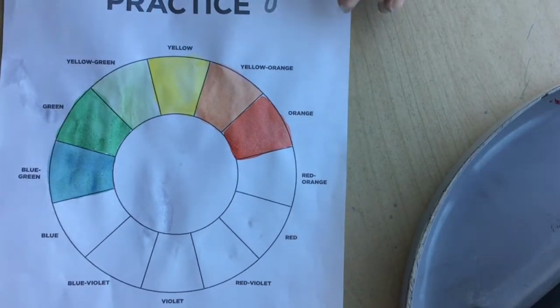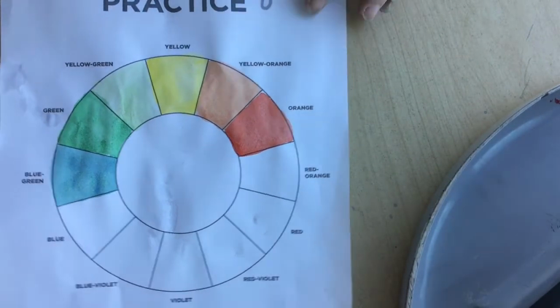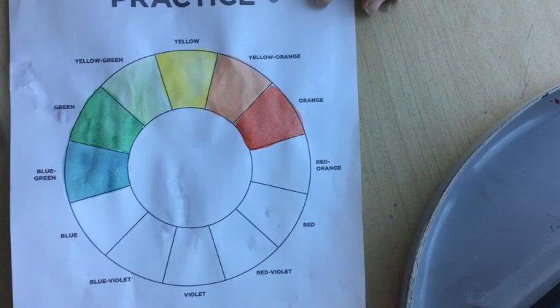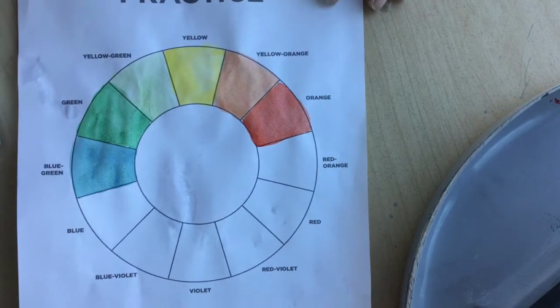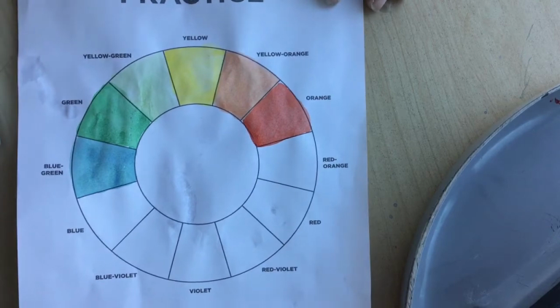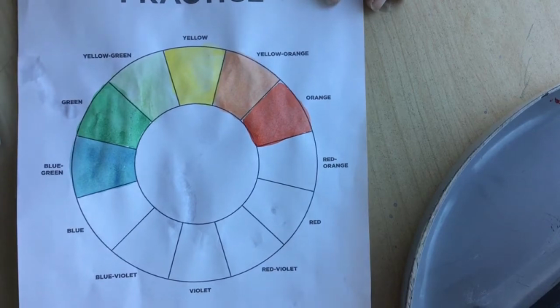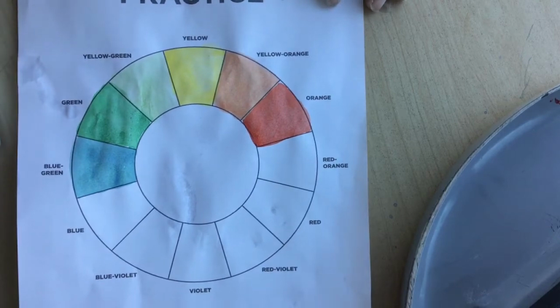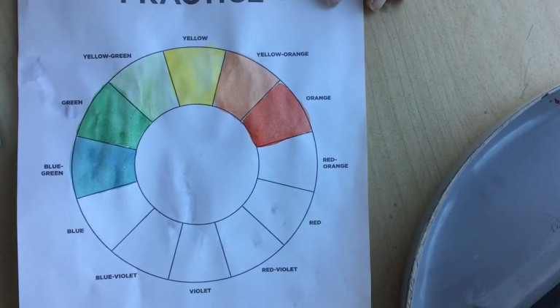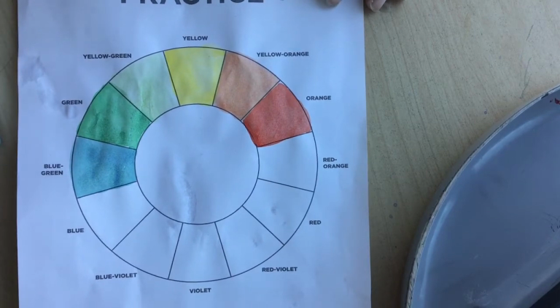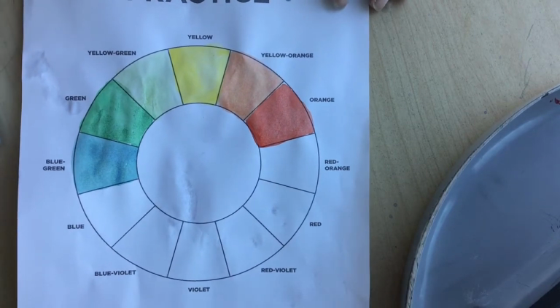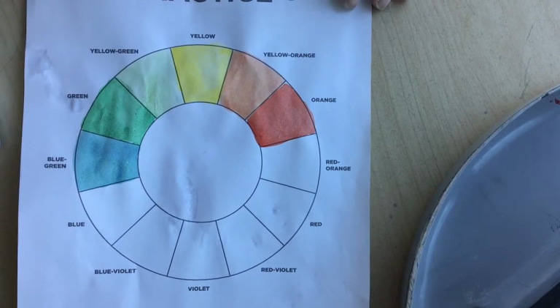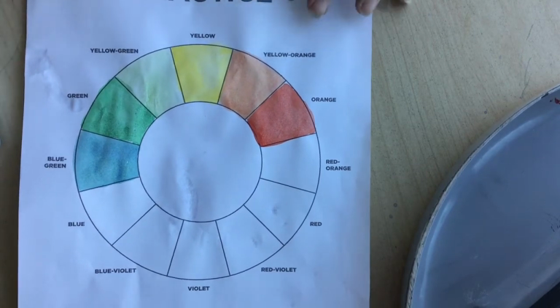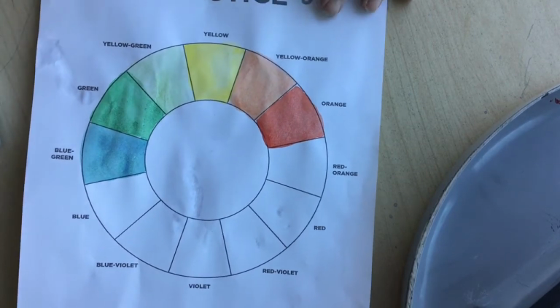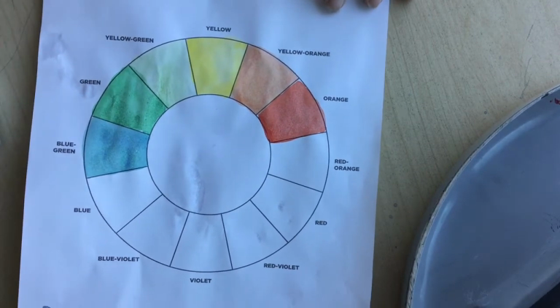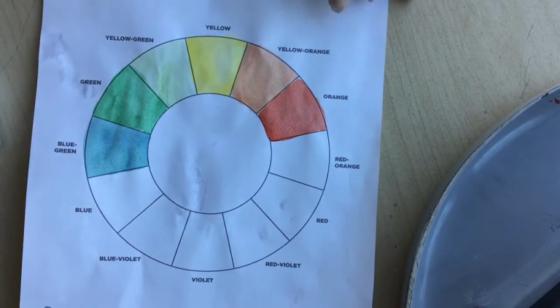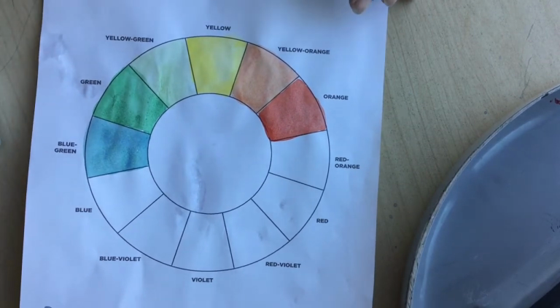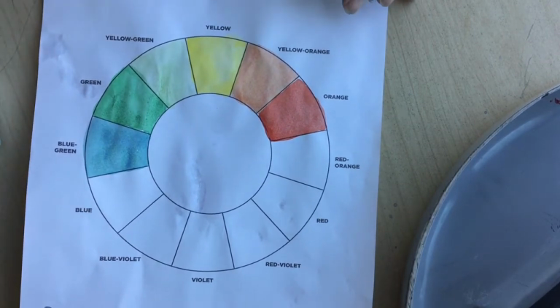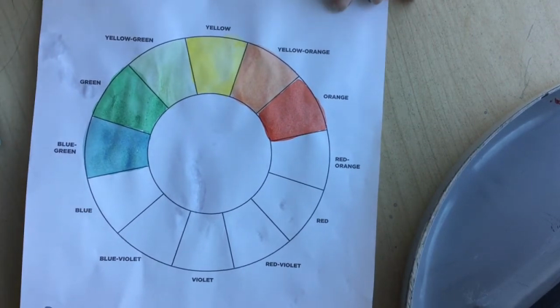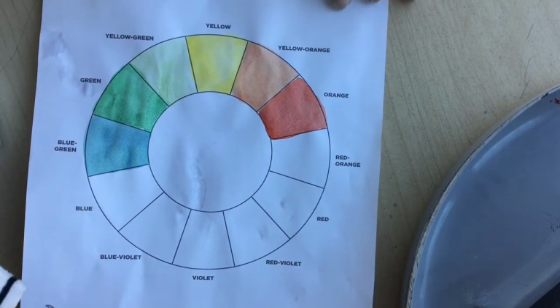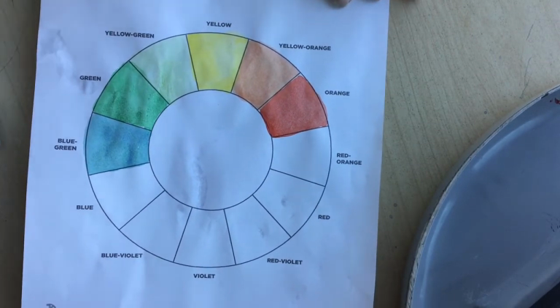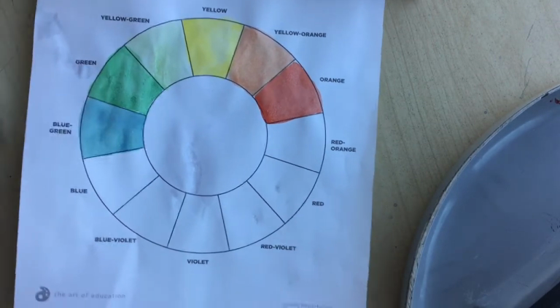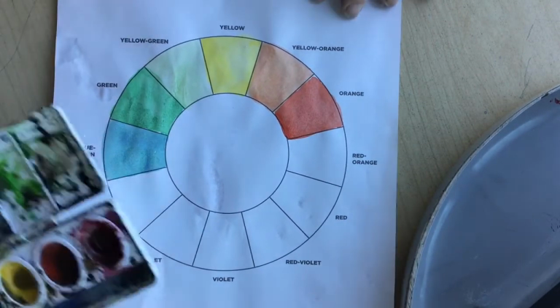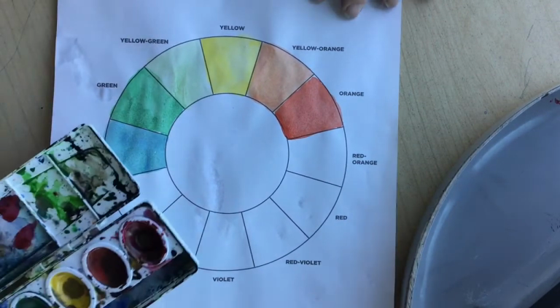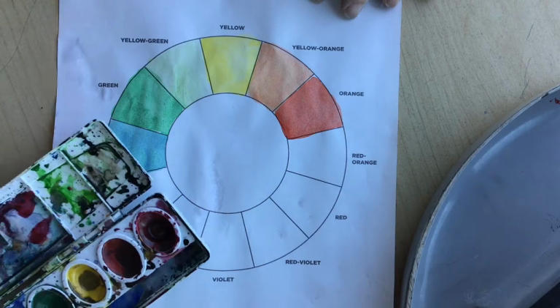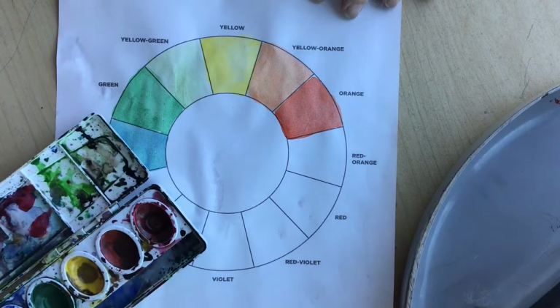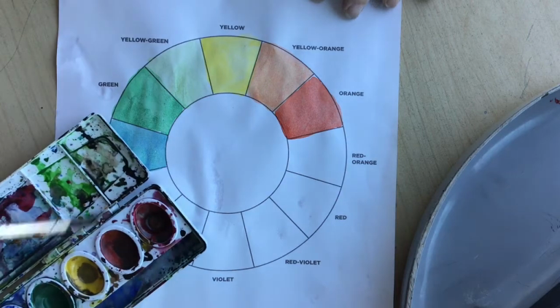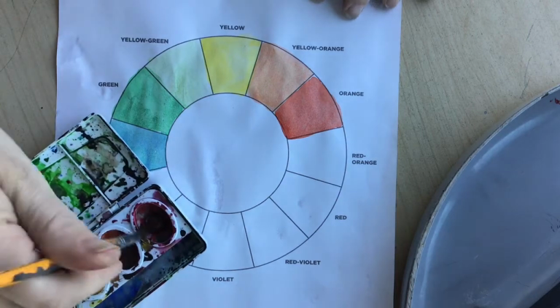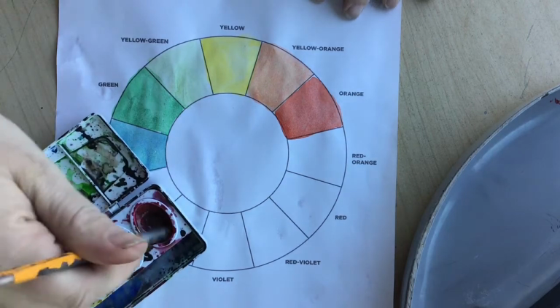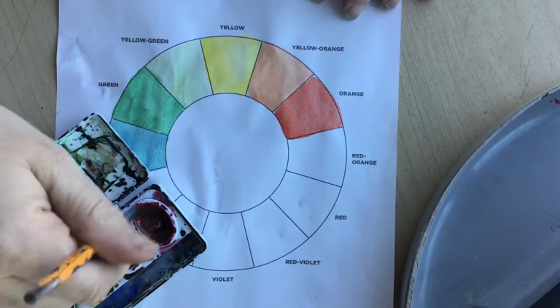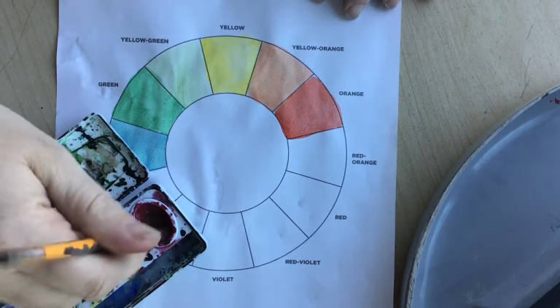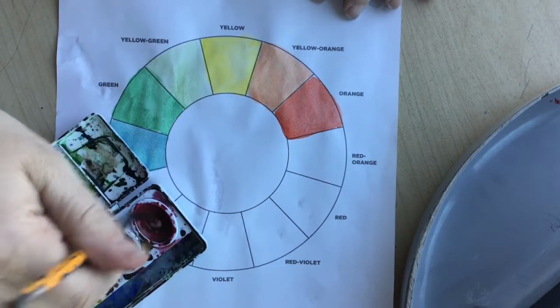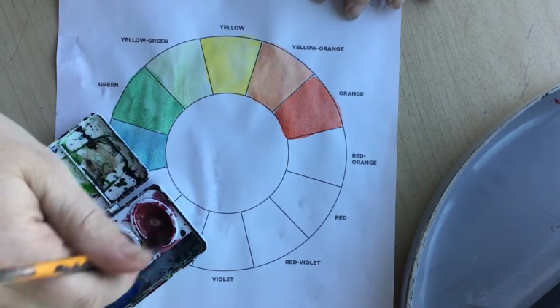You're going to start filling in each box and you can start with the primaries: yellow, red, and blue.